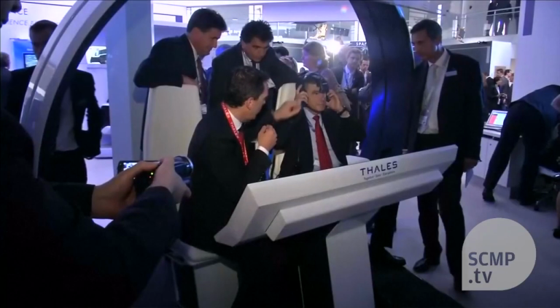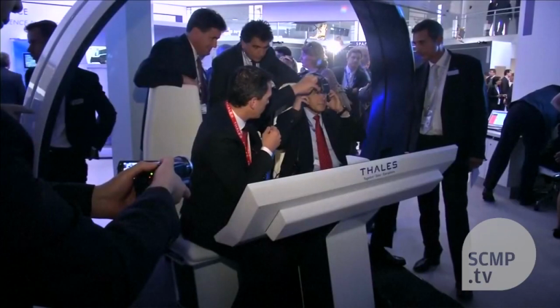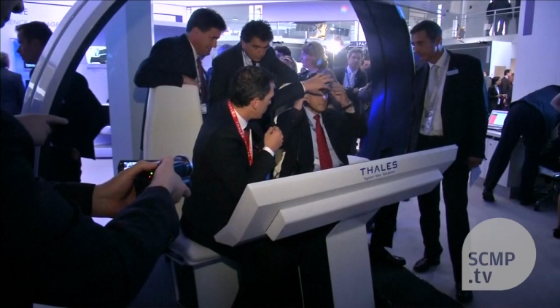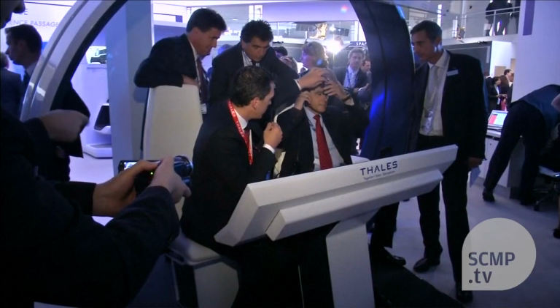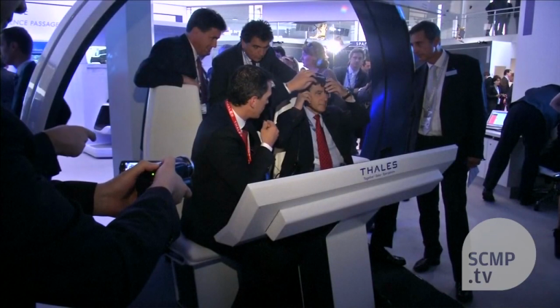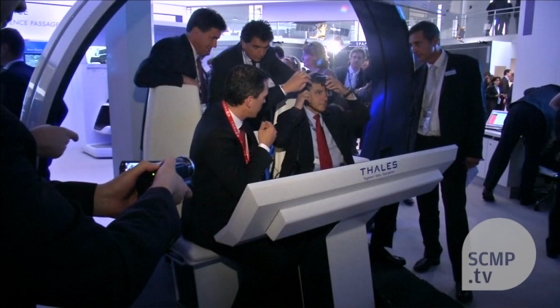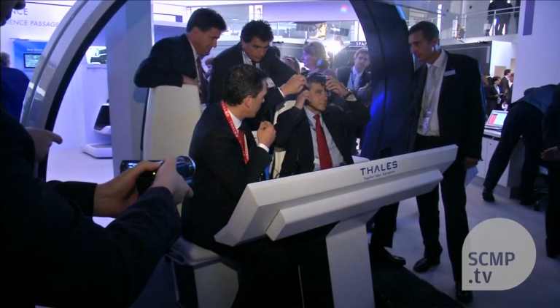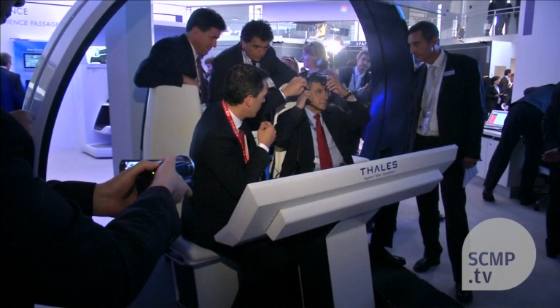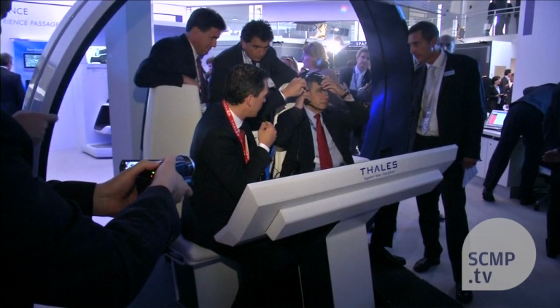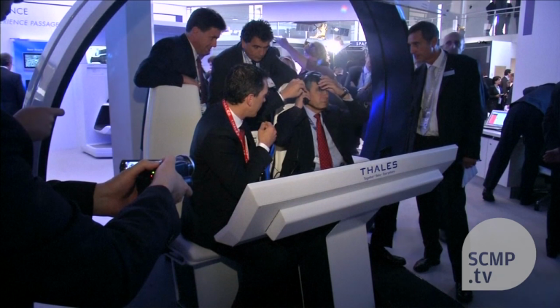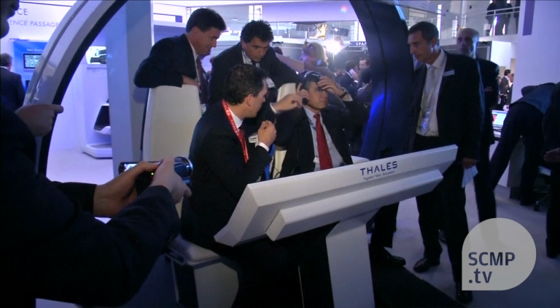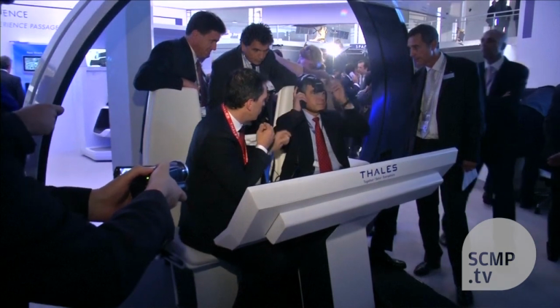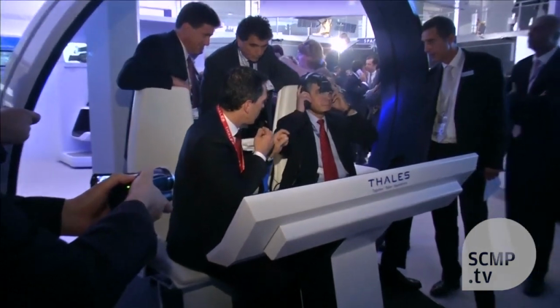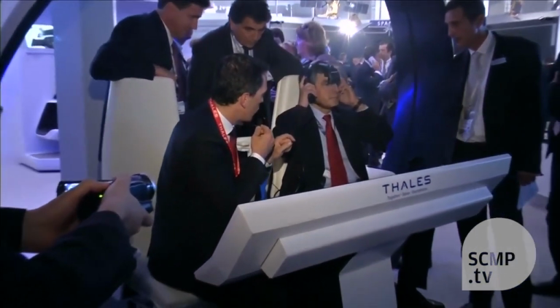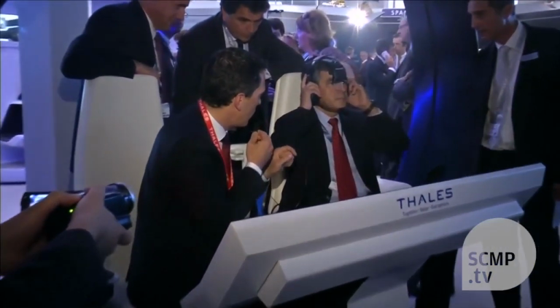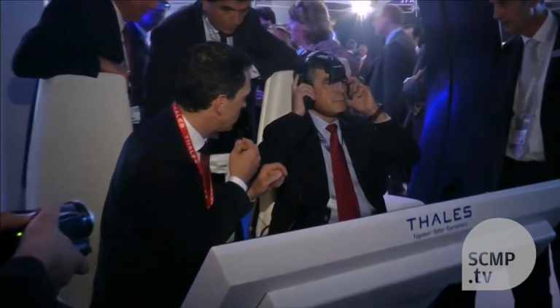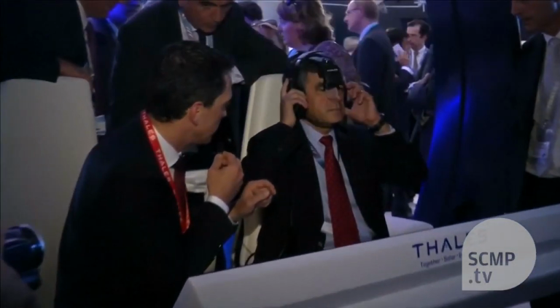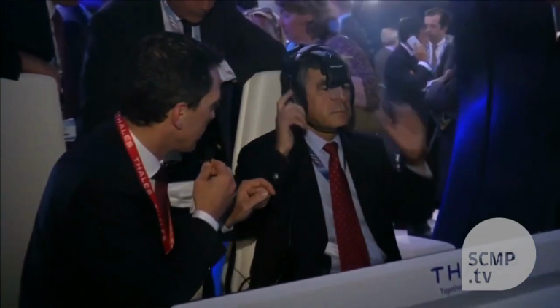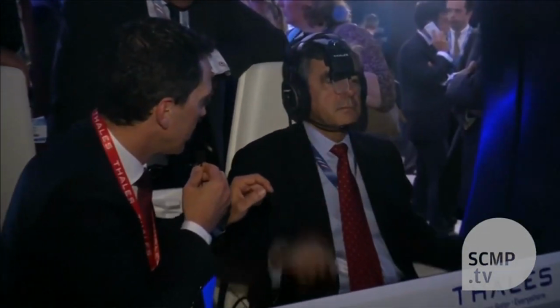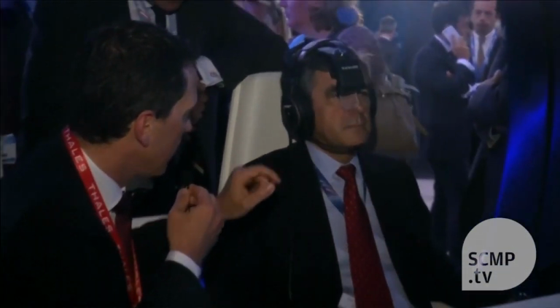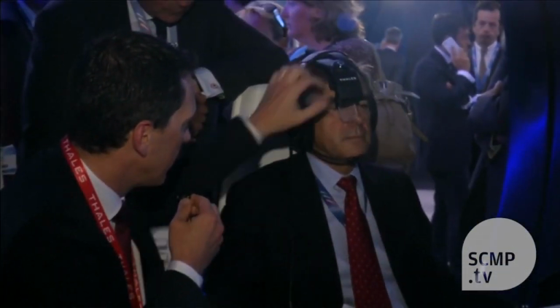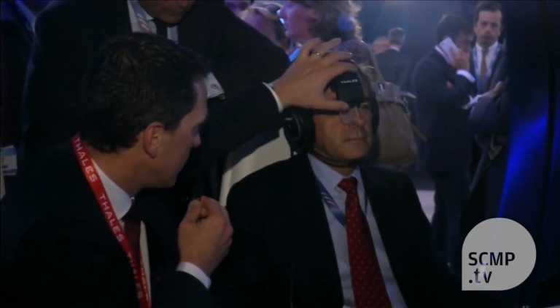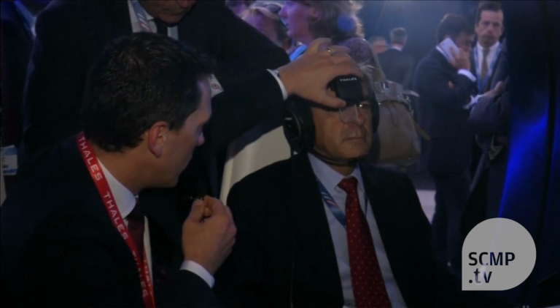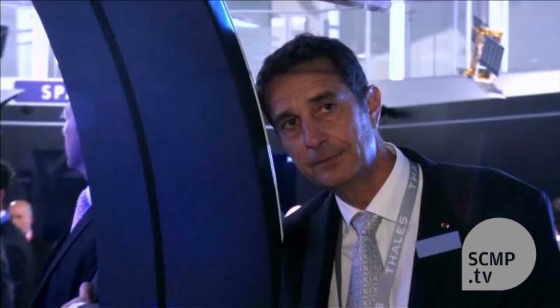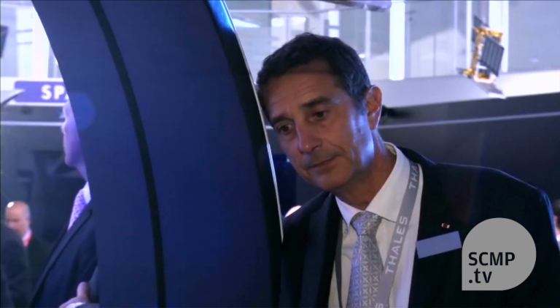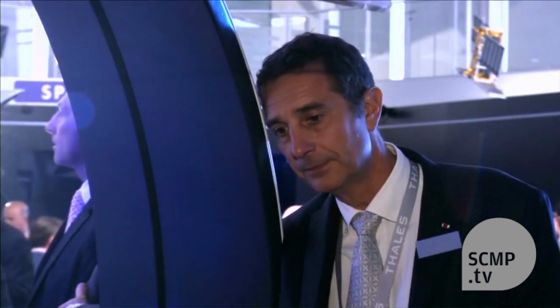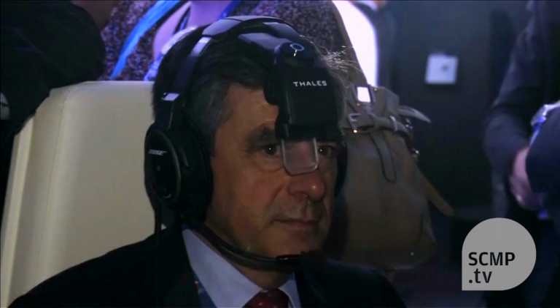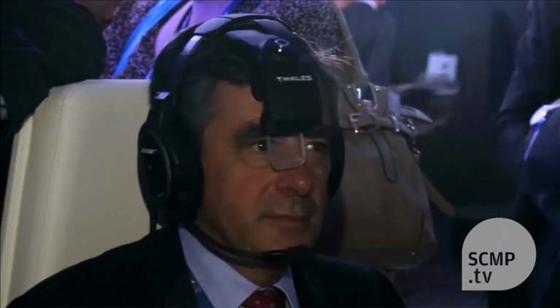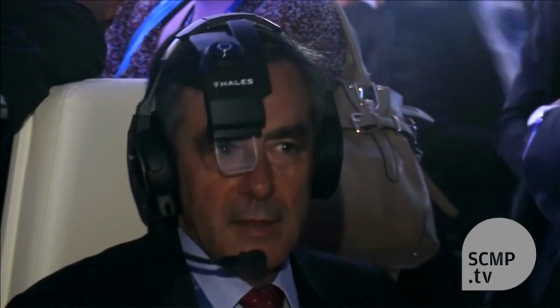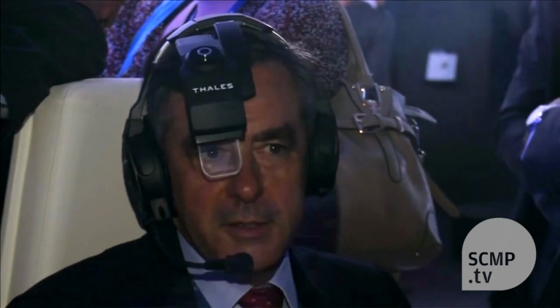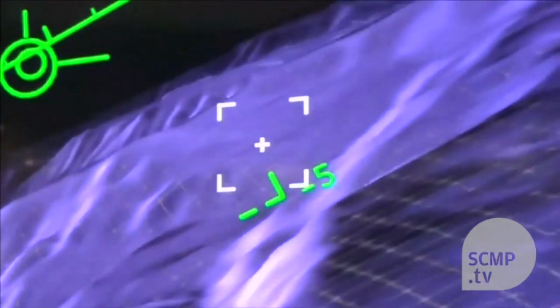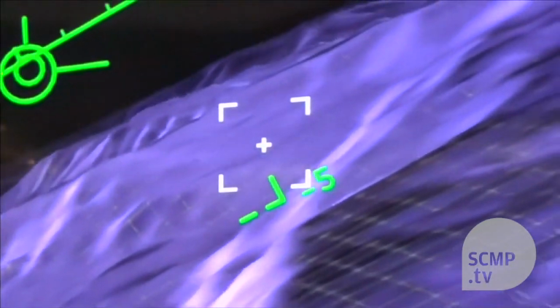Thales' group is offering a series of prototypes, such as its Topmax head-mounted display for pilots. Former French Prime Minister François Fillon tried it out for himself, guided by Richard Perrault.